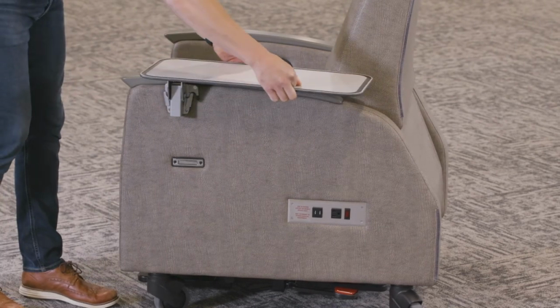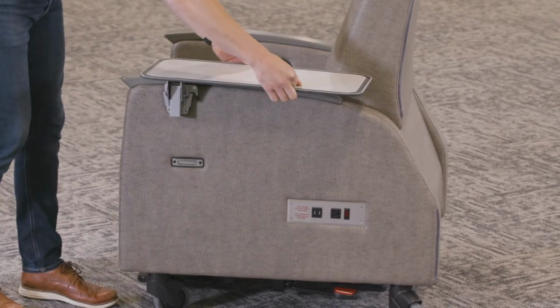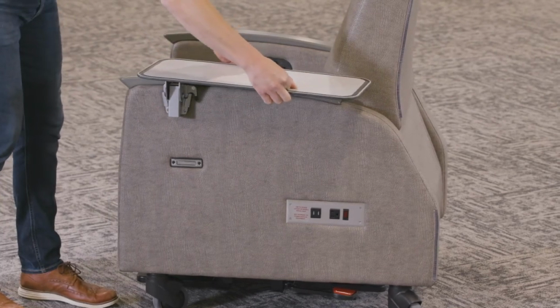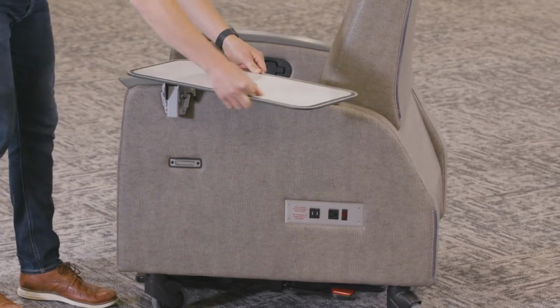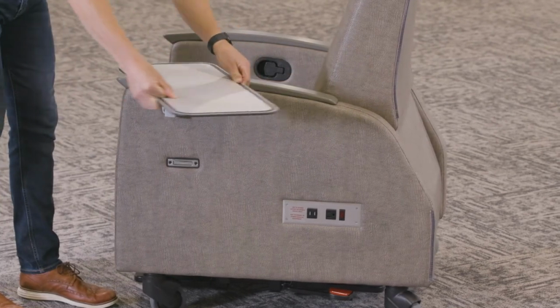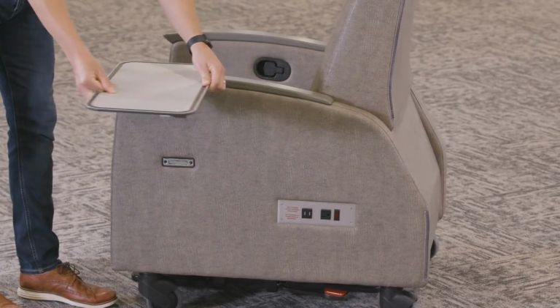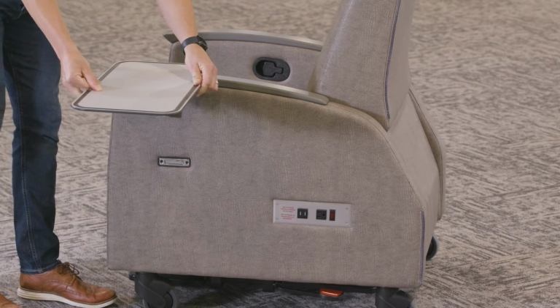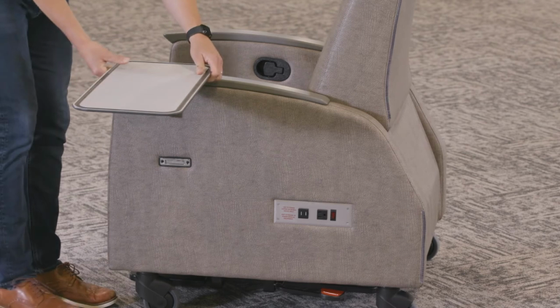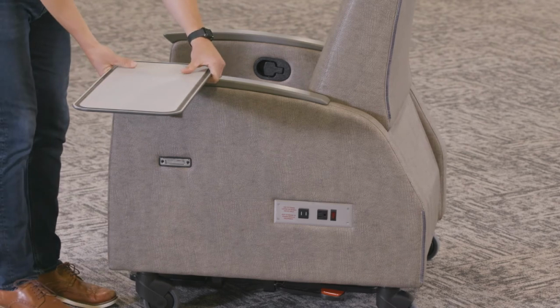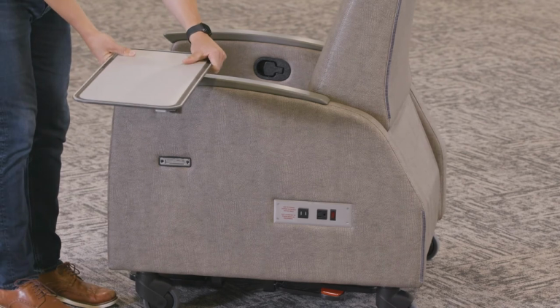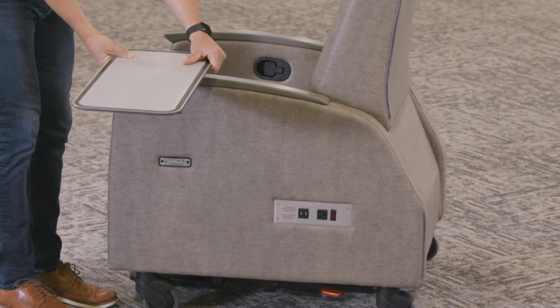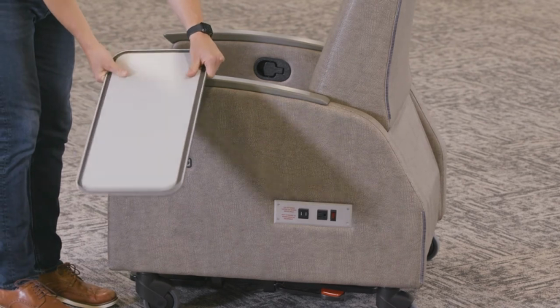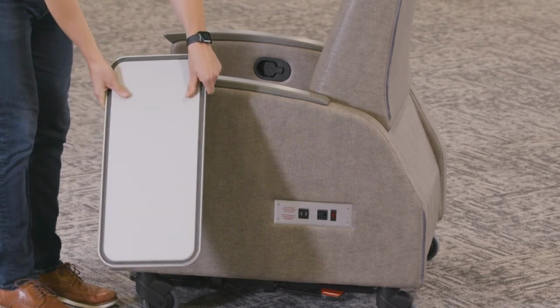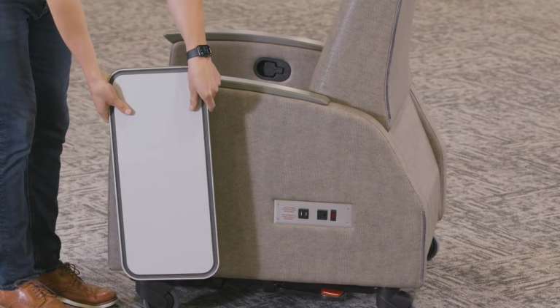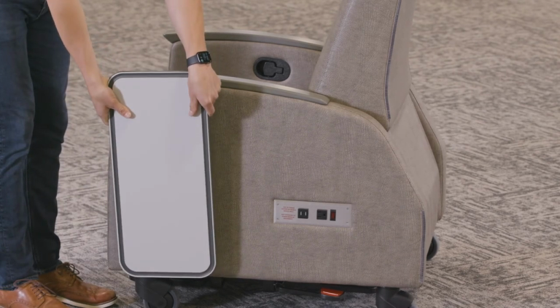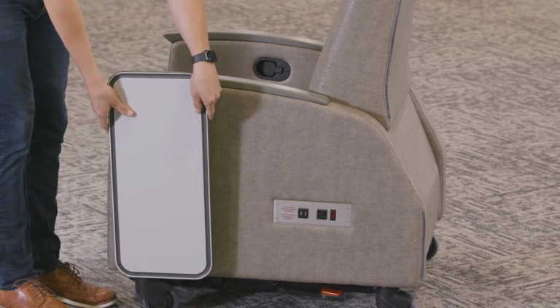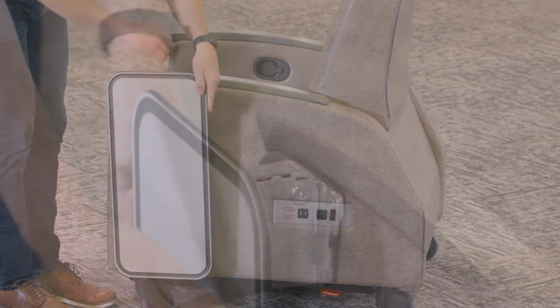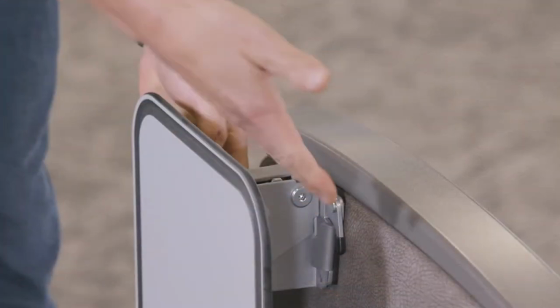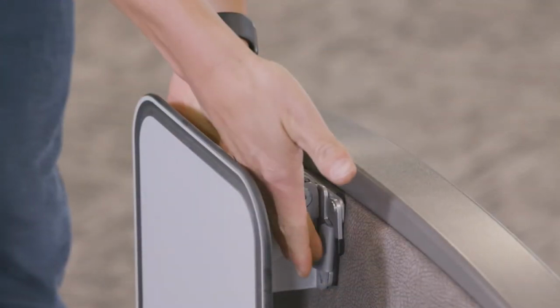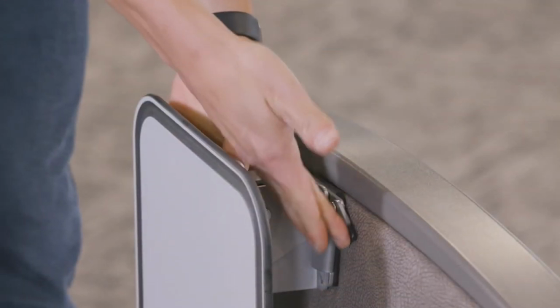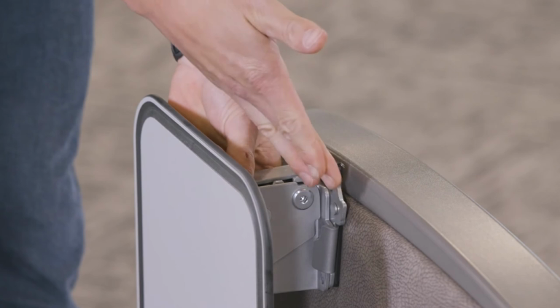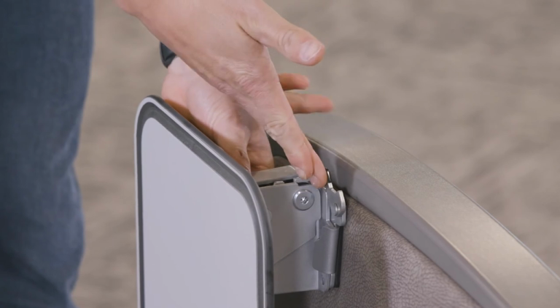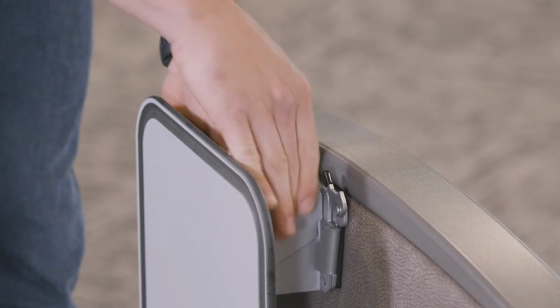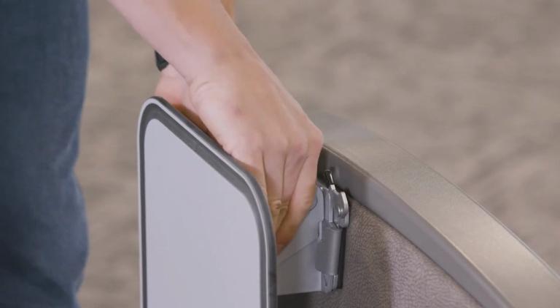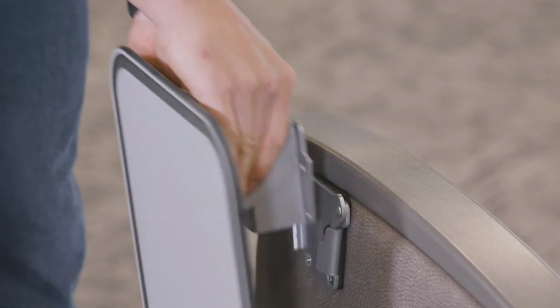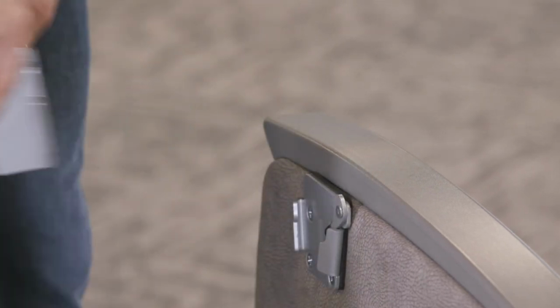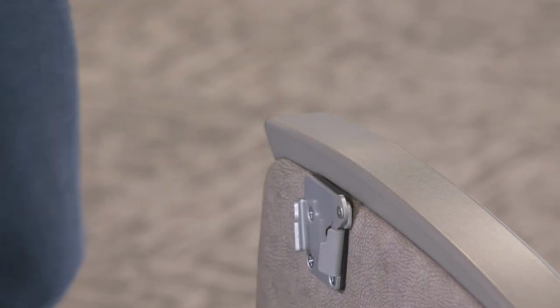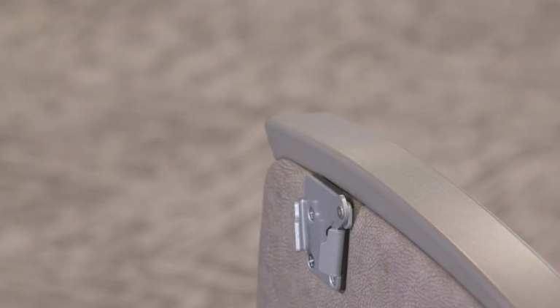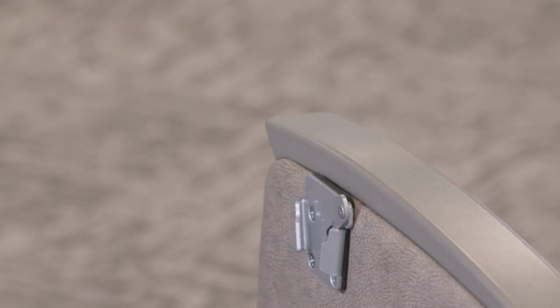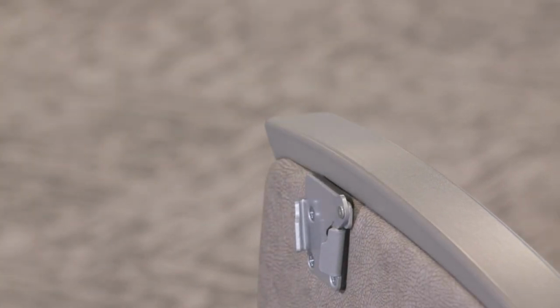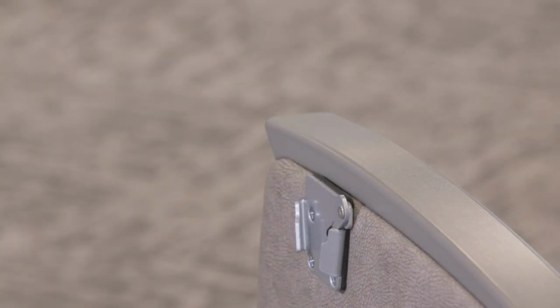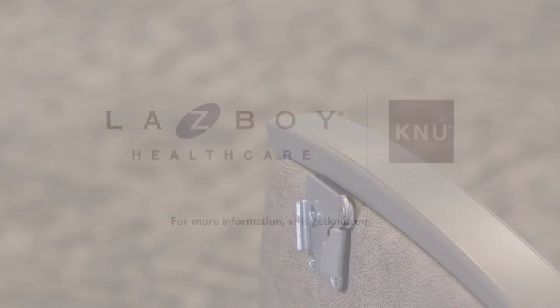When the tray is not needed in the up and locked position, it can be released by lifting up on the tray at the quick-release bracket mounting point and folded away. The tray can then be removed by turning up the tab and pulling the tray up and out.